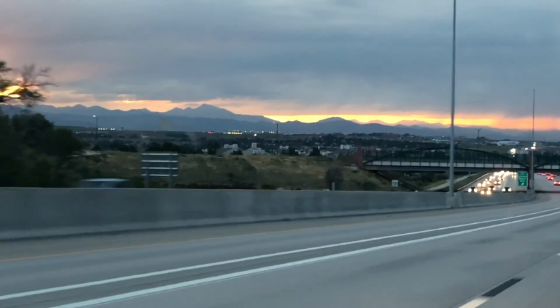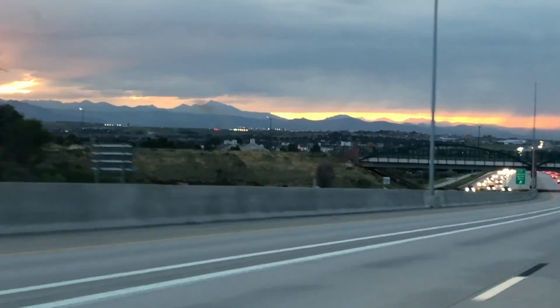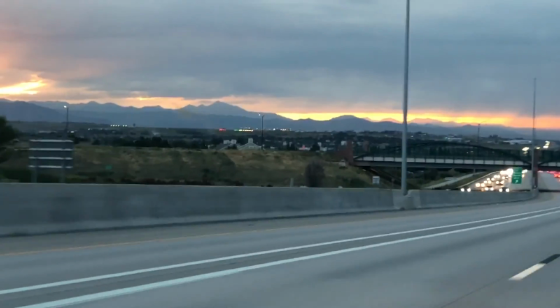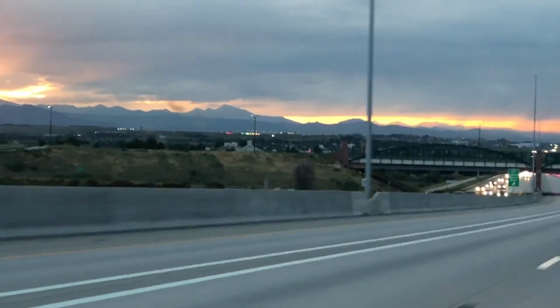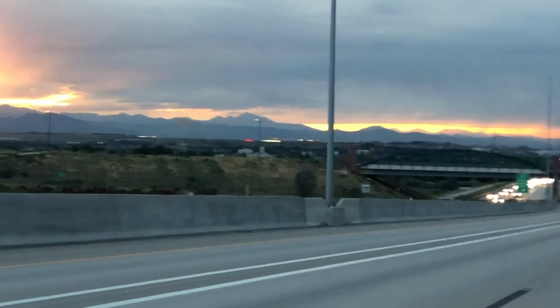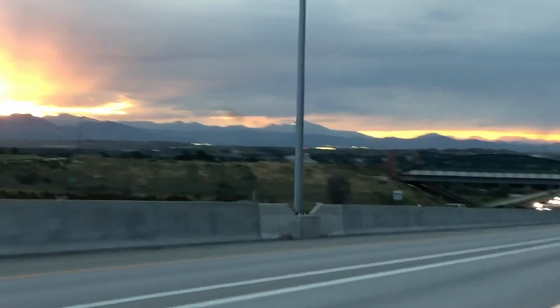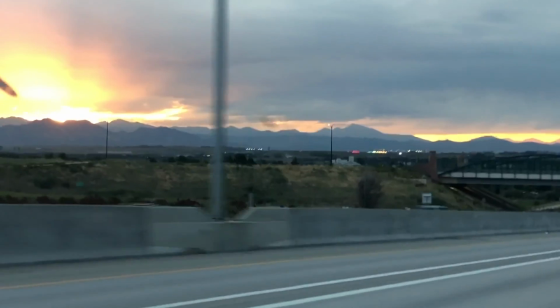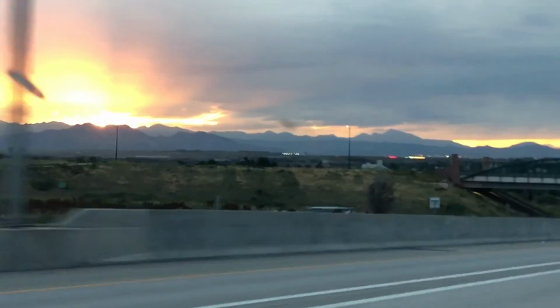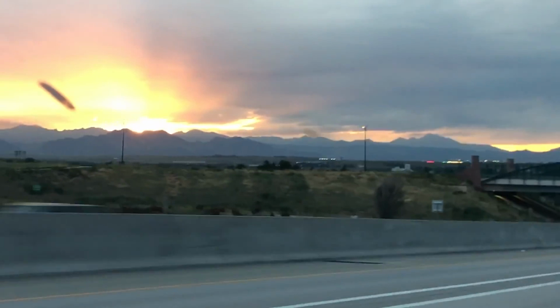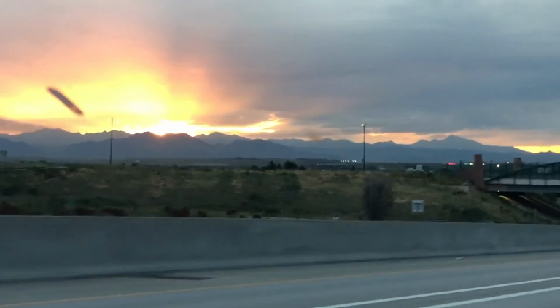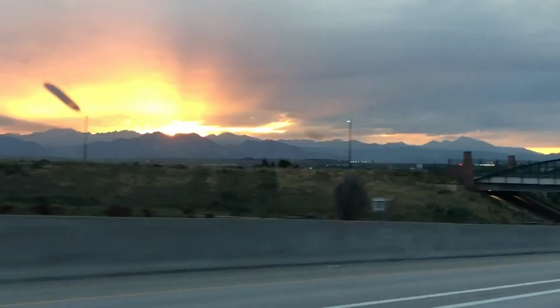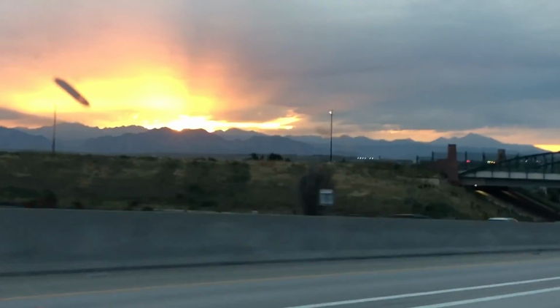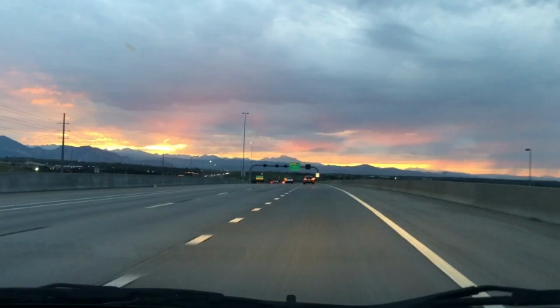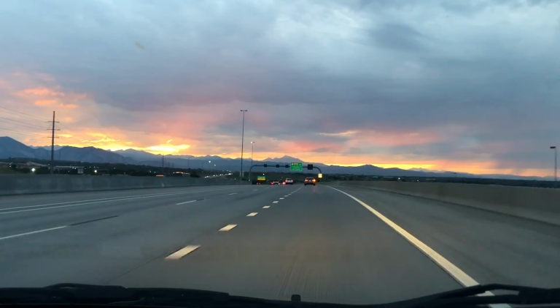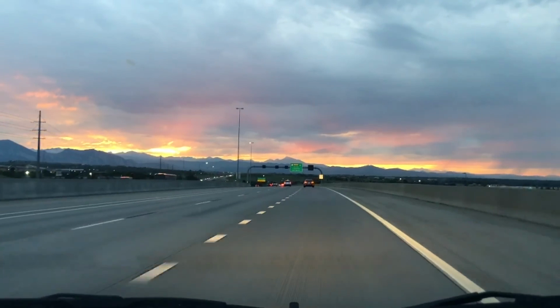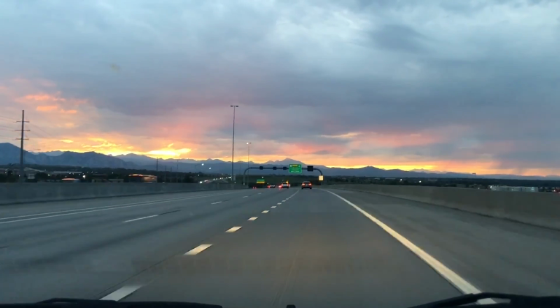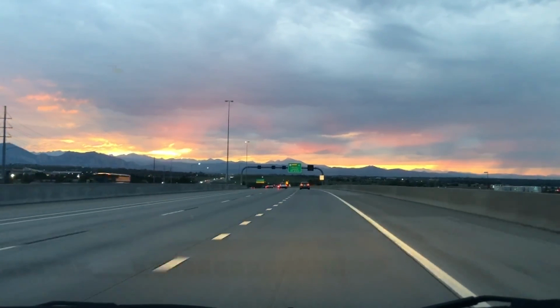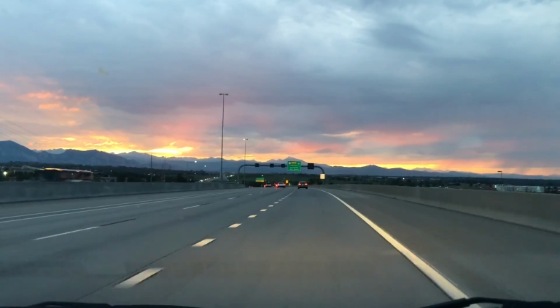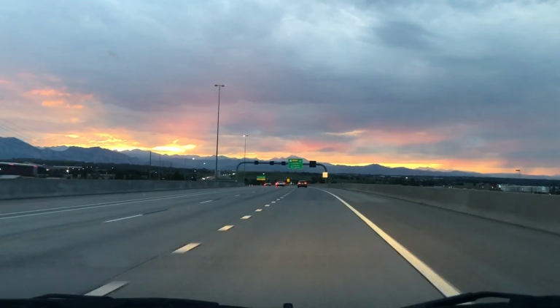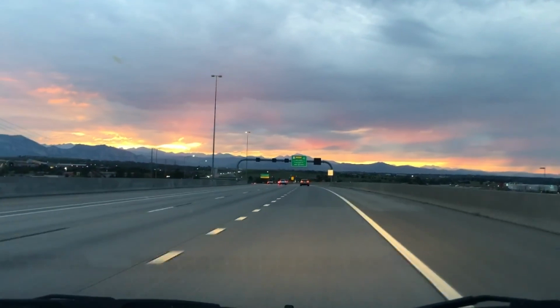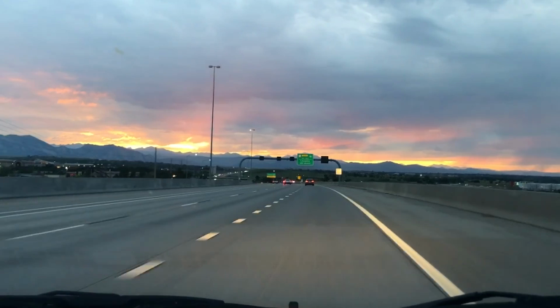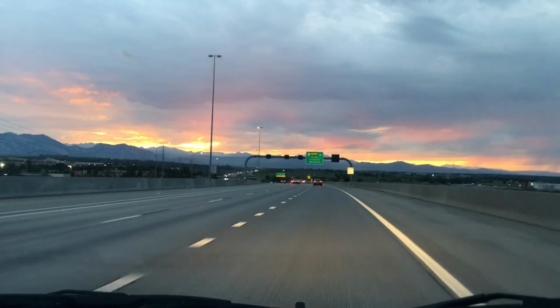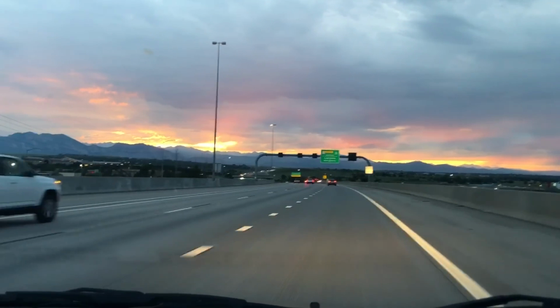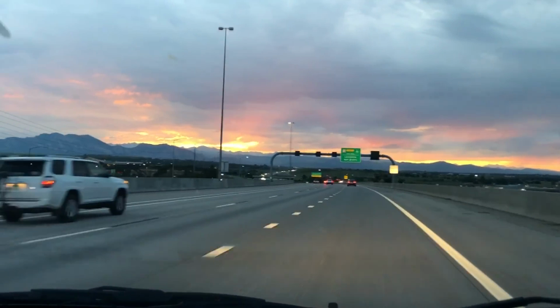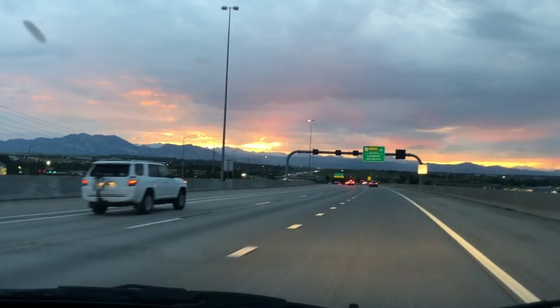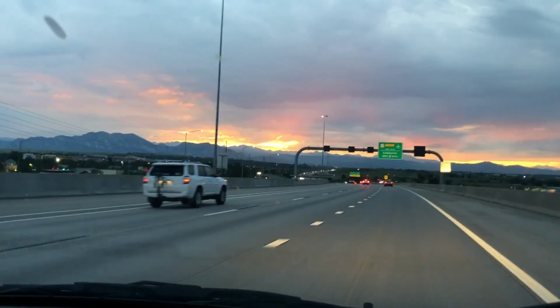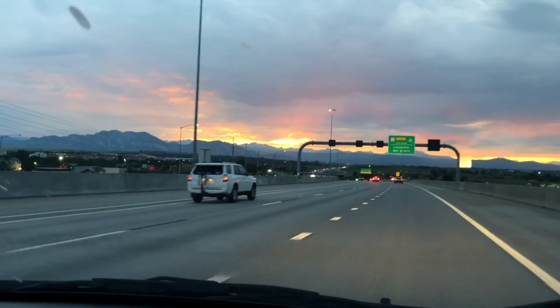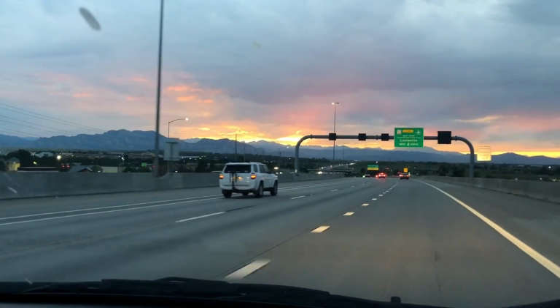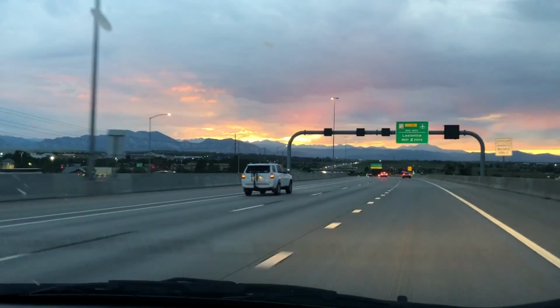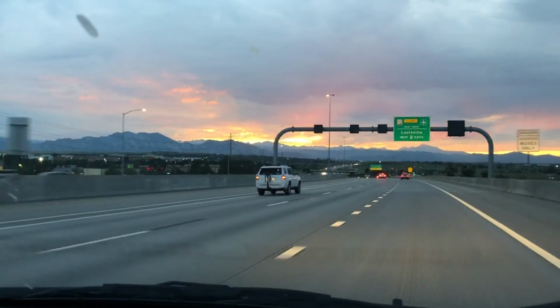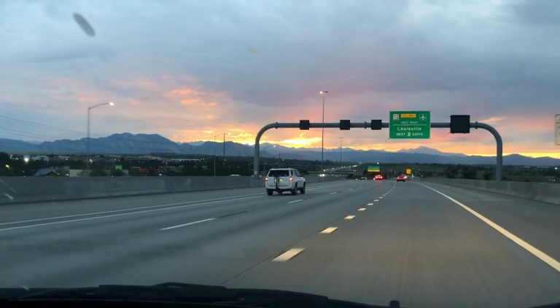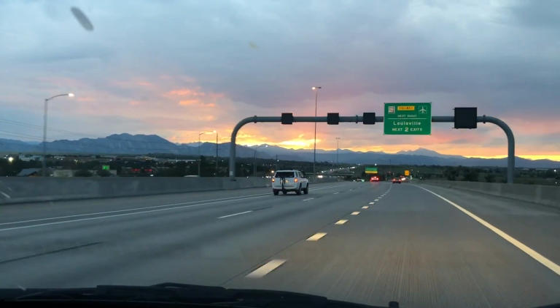On our way back to the hotel, we got an incredible glimpse of the sunset over the Rocky Mountains. The image from the camera is not even close to what it looked like in reality — it was gorgeous.